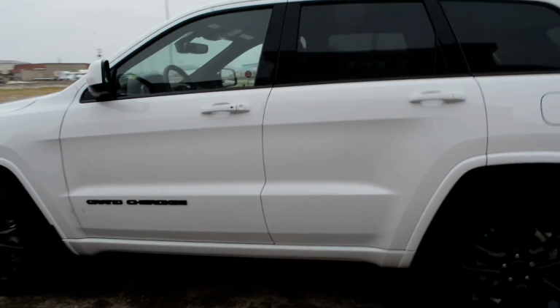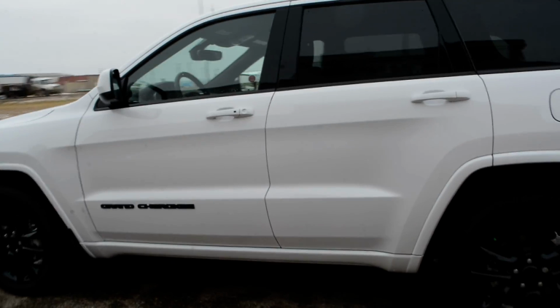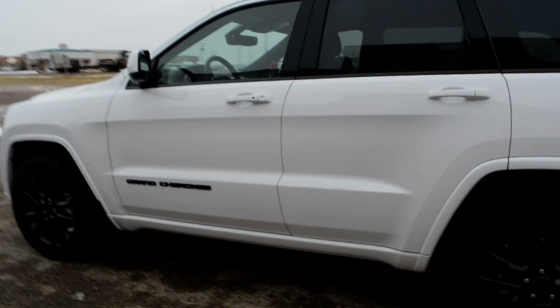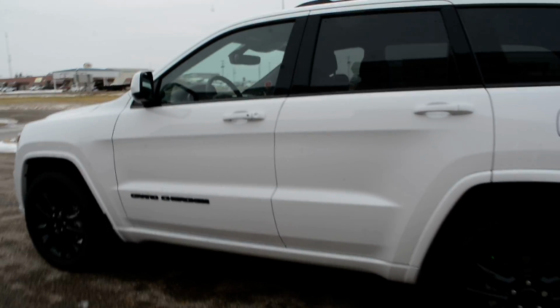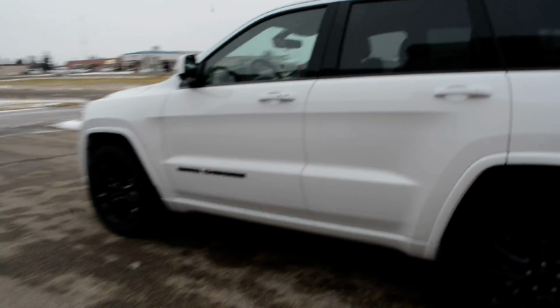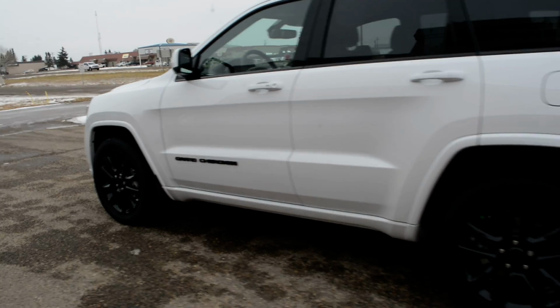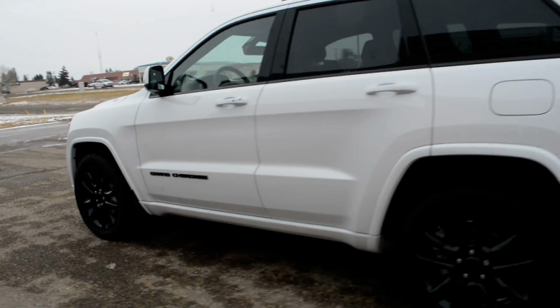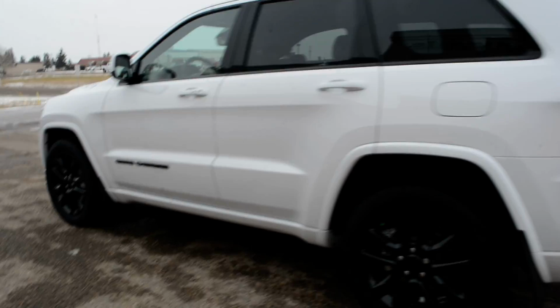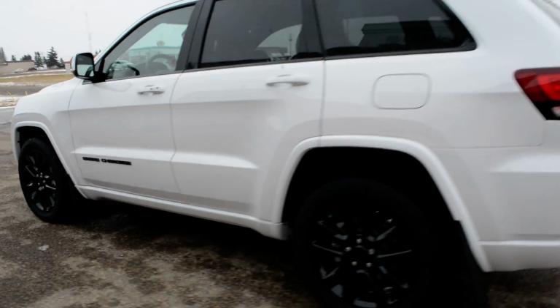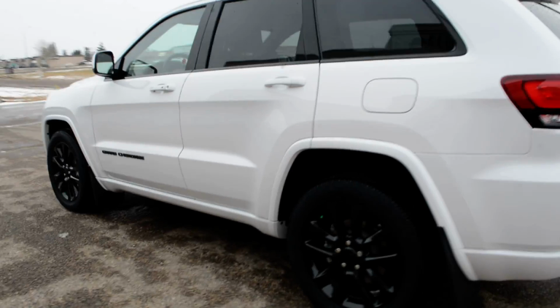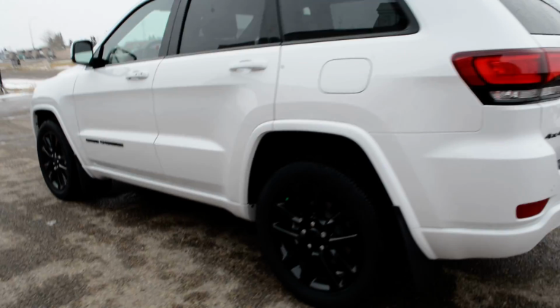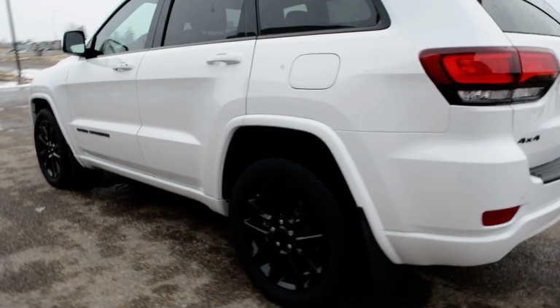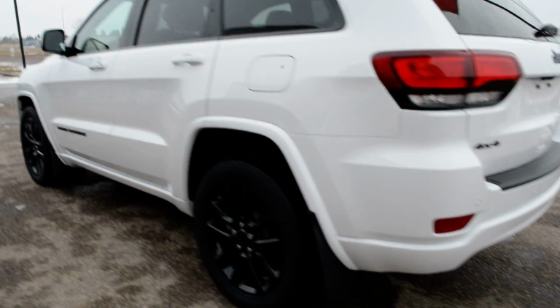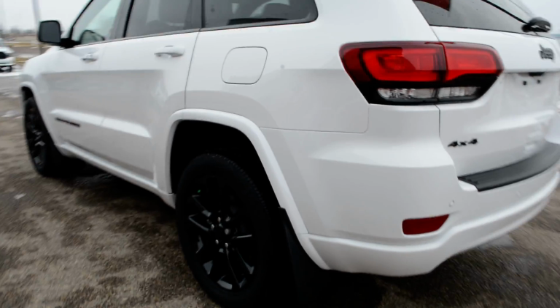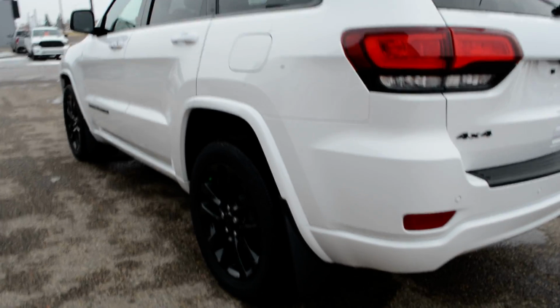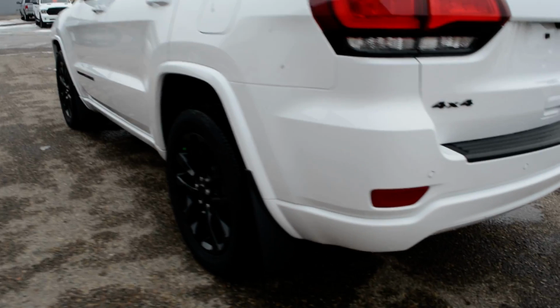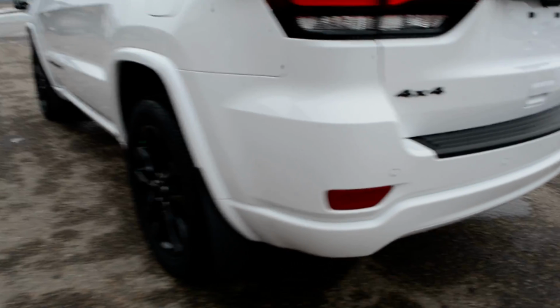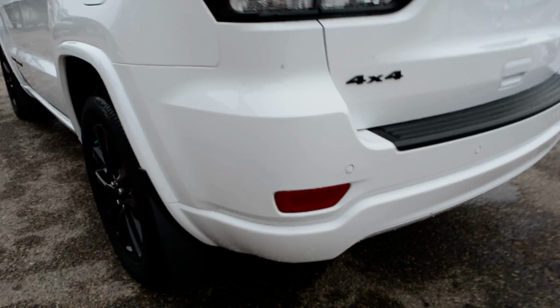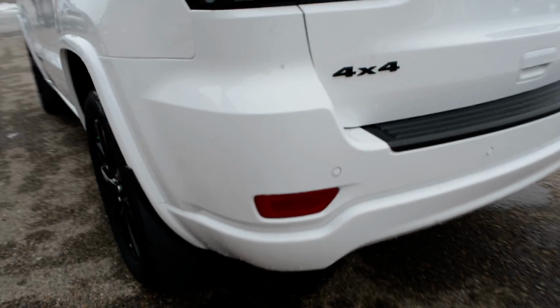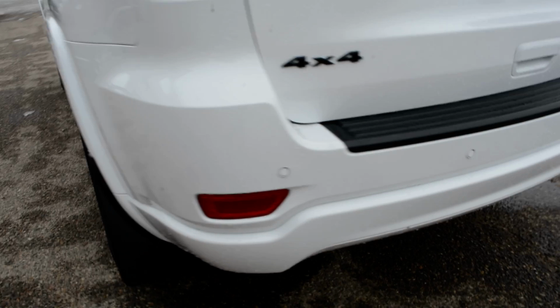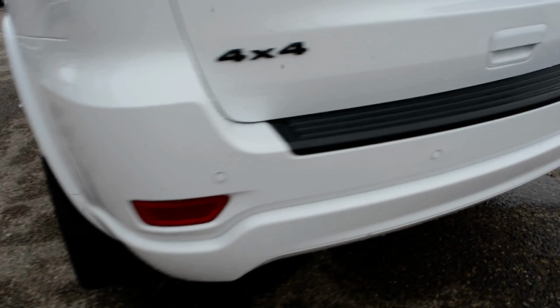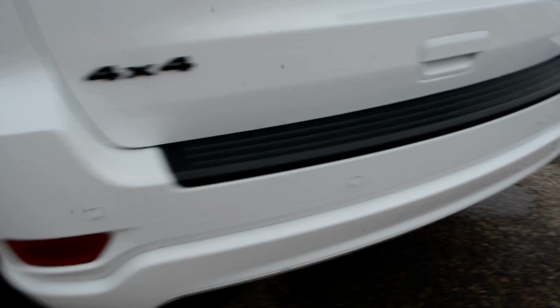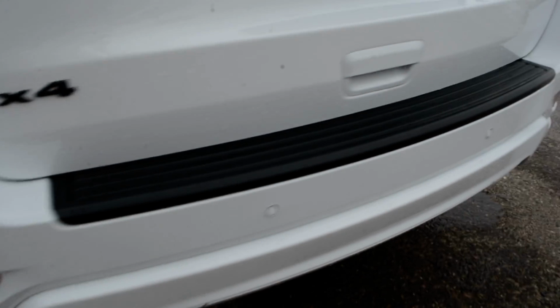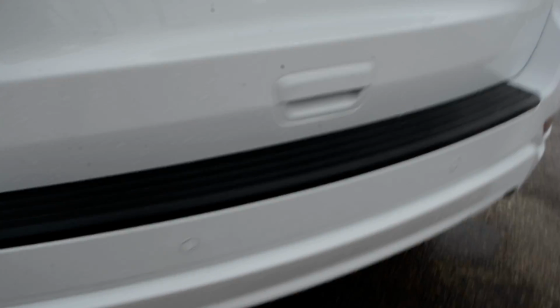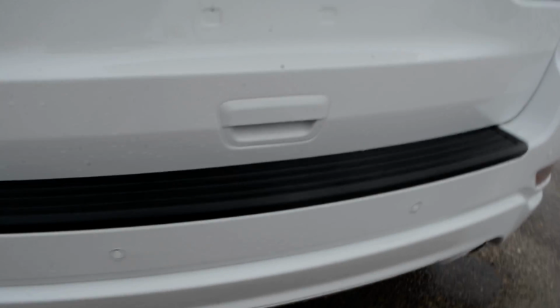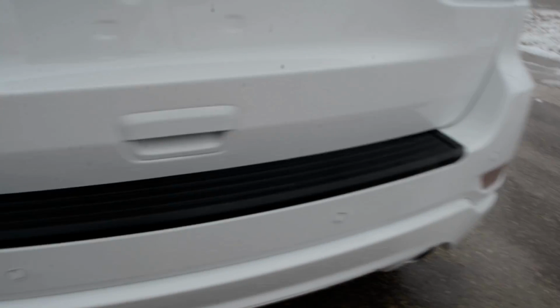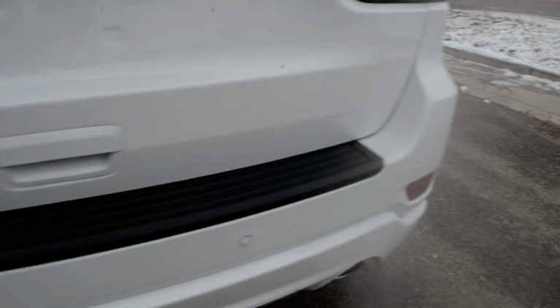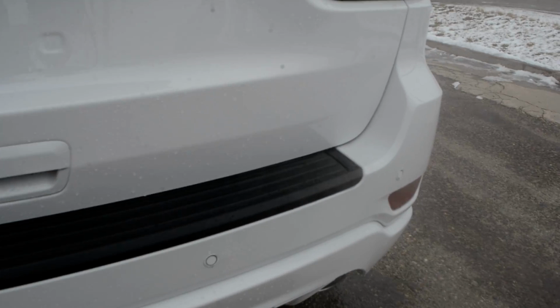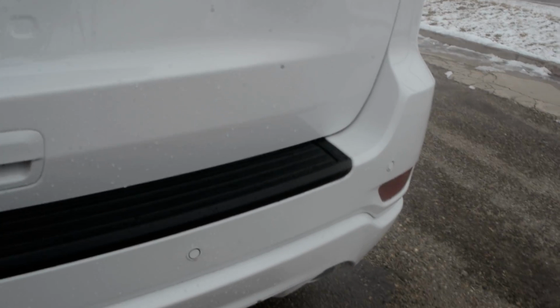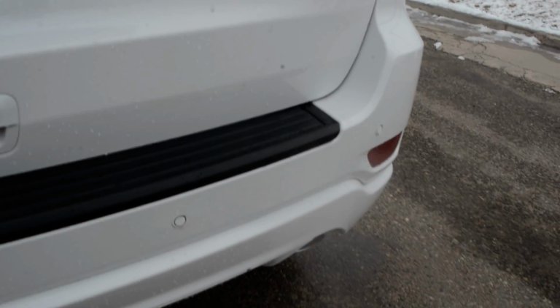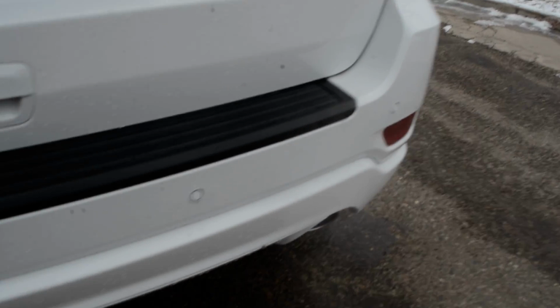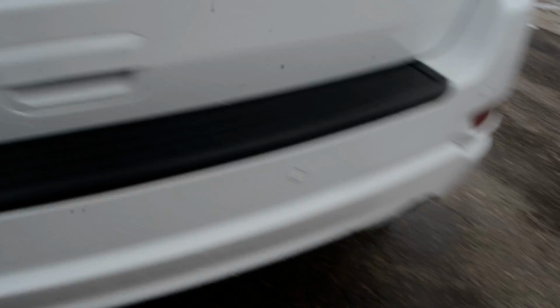It is in a bright white paint finish accented by blackout badging across the unit. As we come around towards the back, you can see you do have your park sense feature, with sensors there across that back bumper.